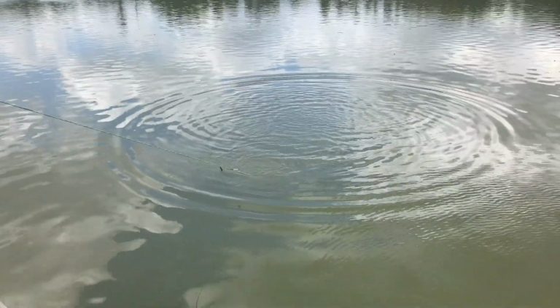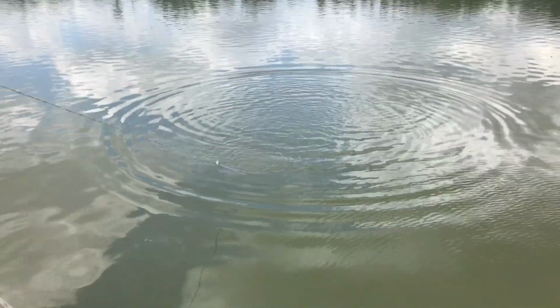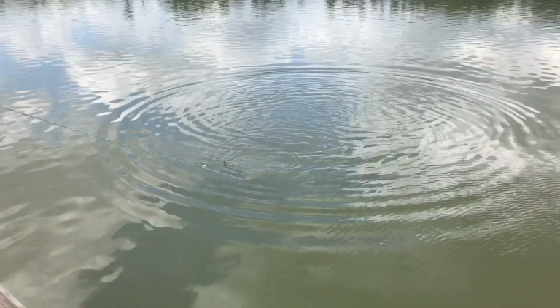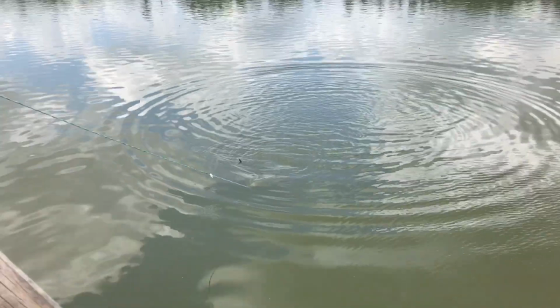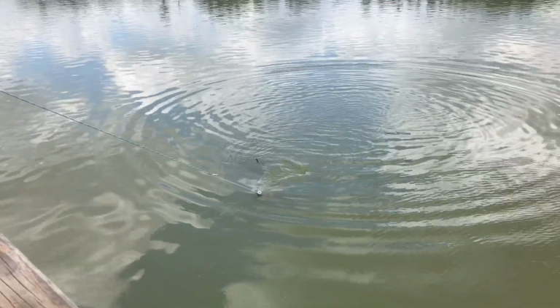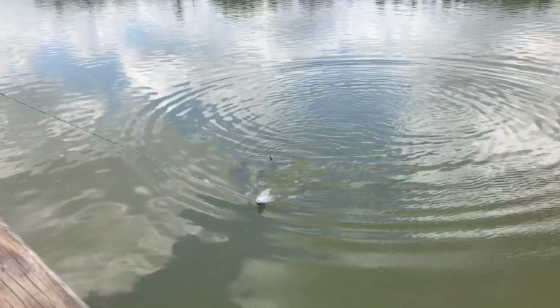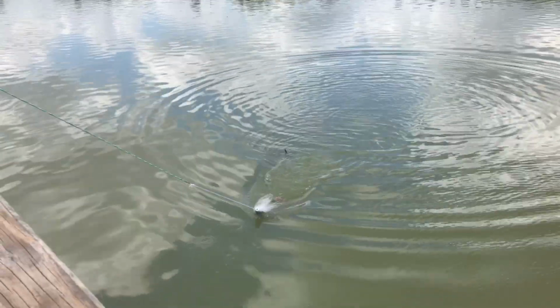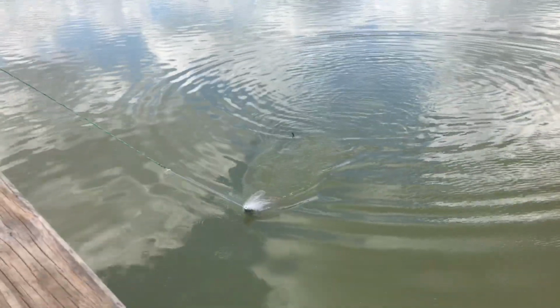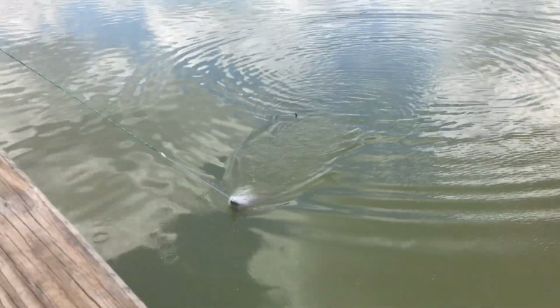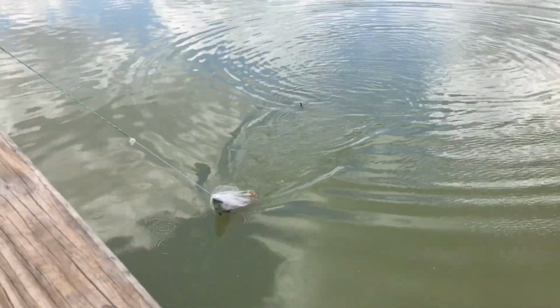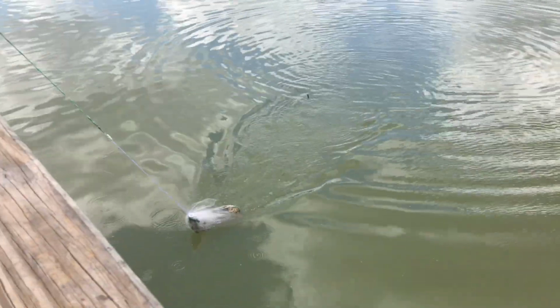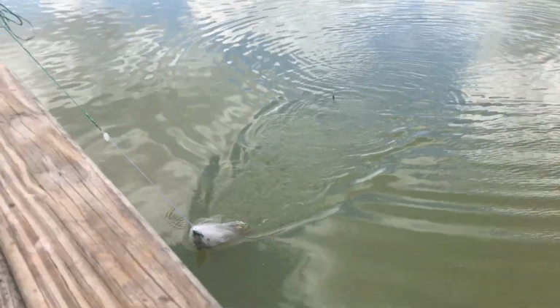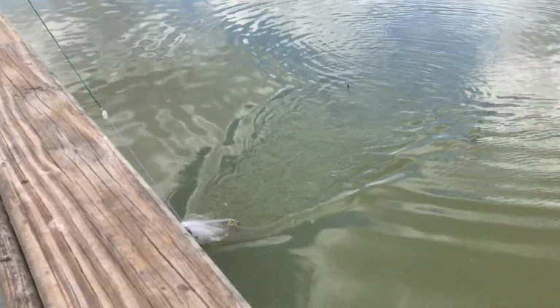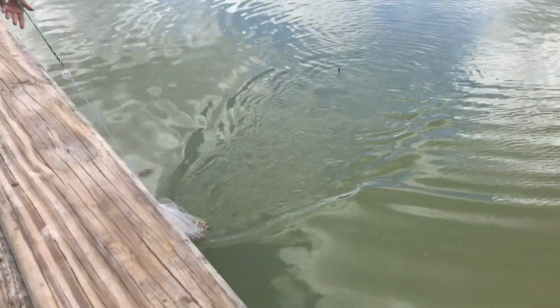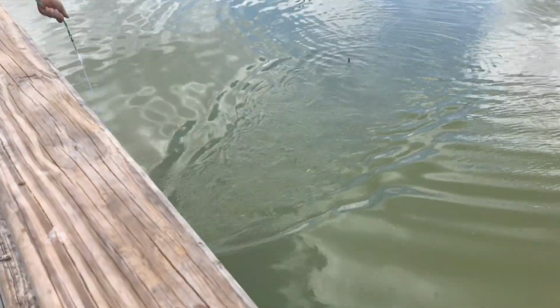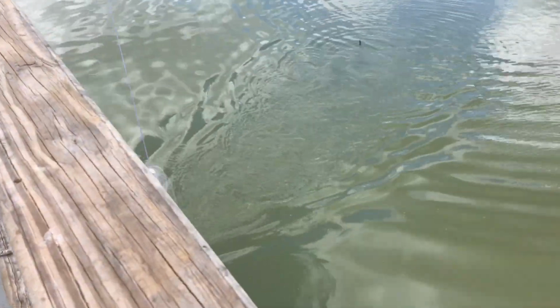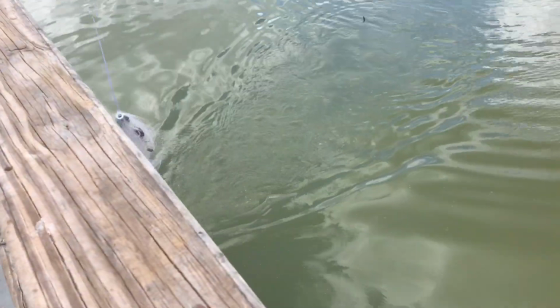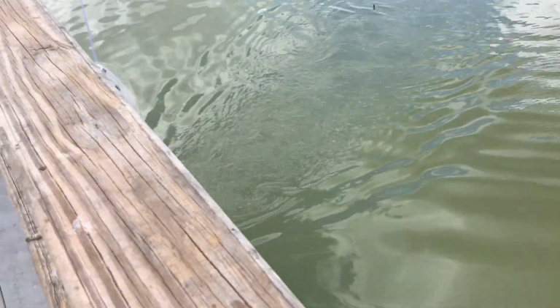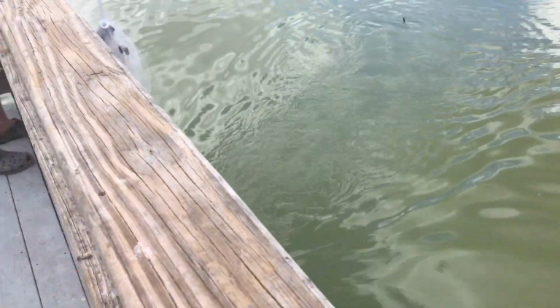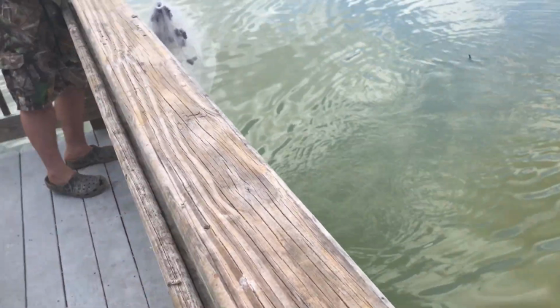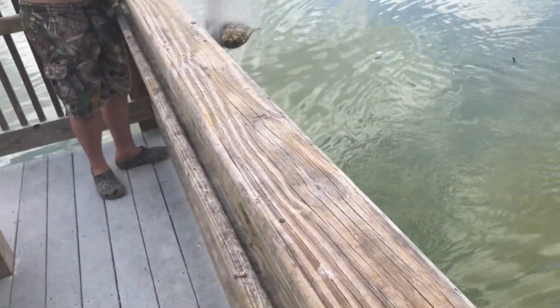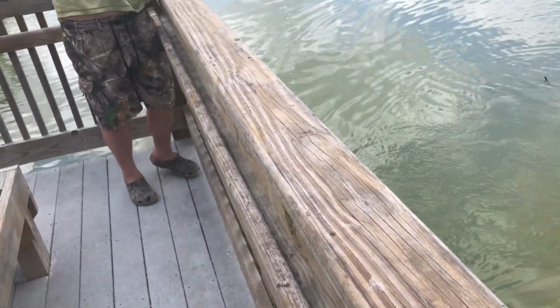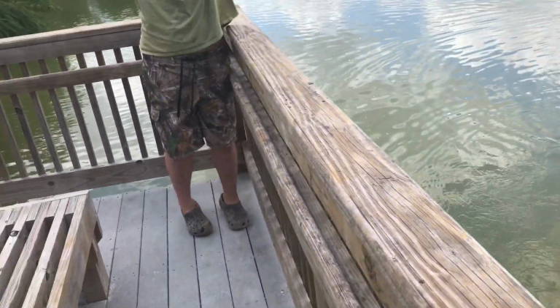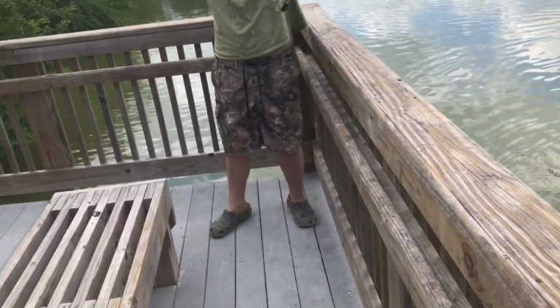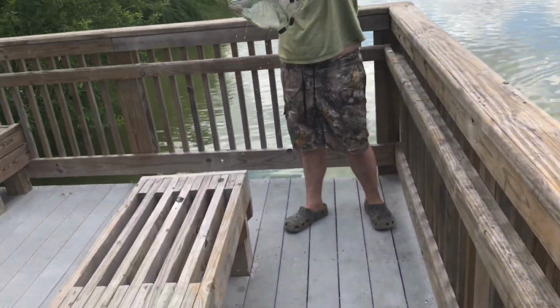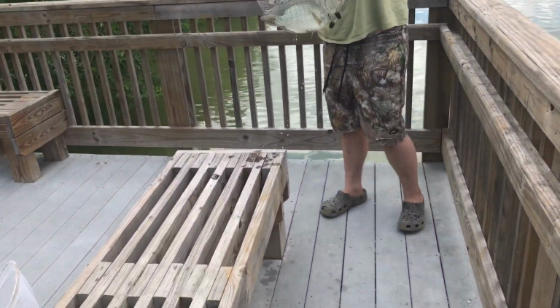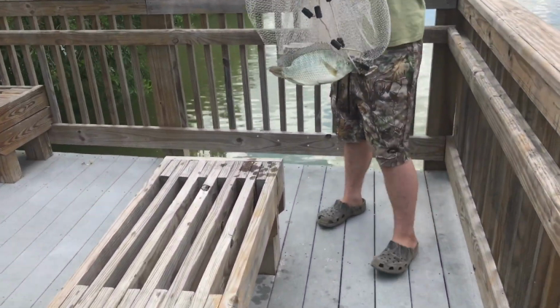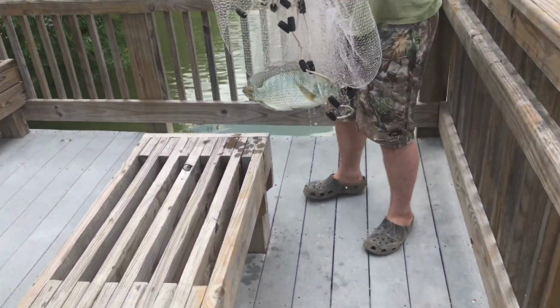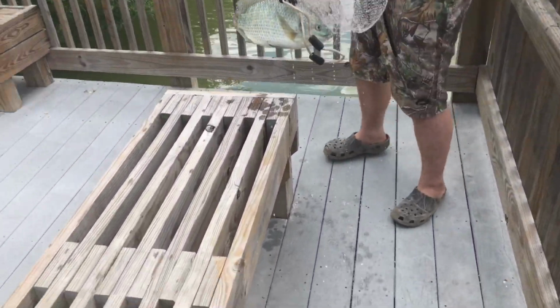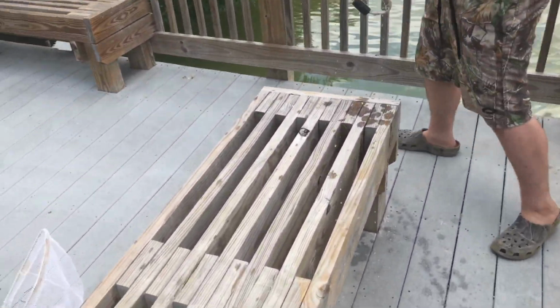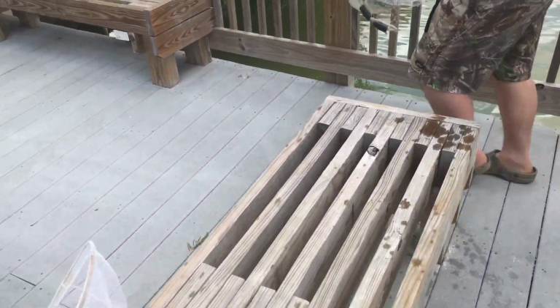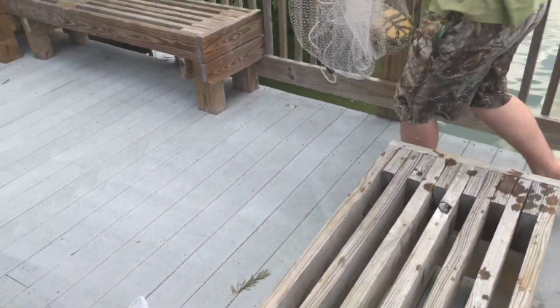Oh yeah, I got him! Okay, dope - I can feel the weight. And another big shad. That's kind of a tilapia - that's a huge tilapia!